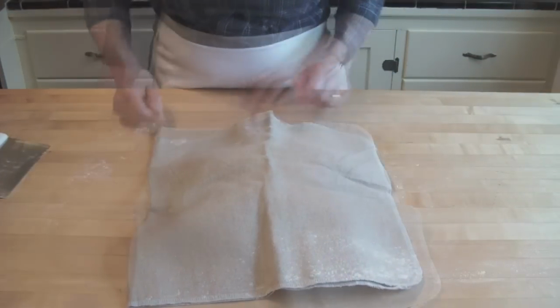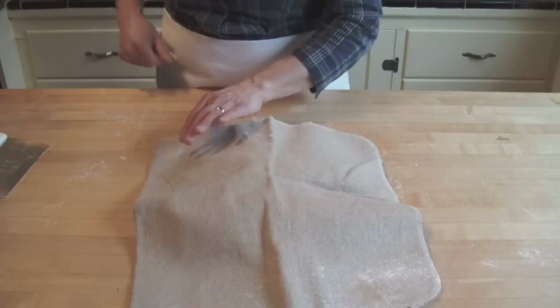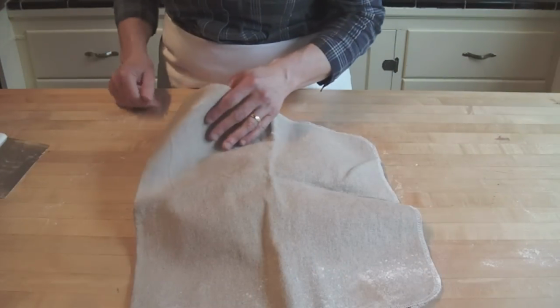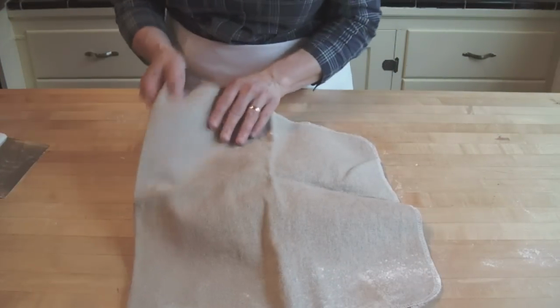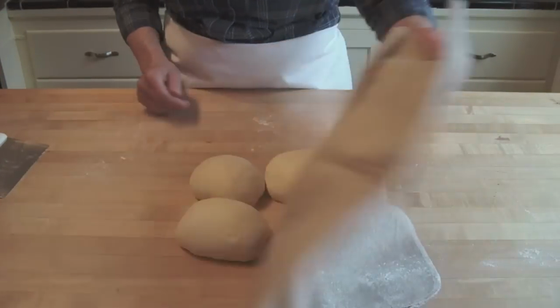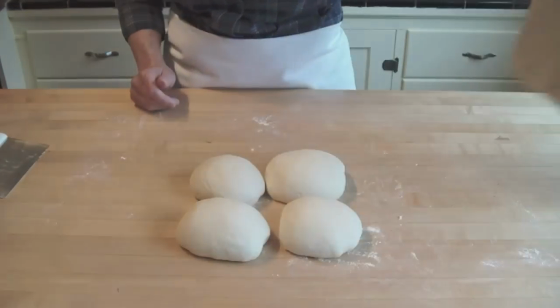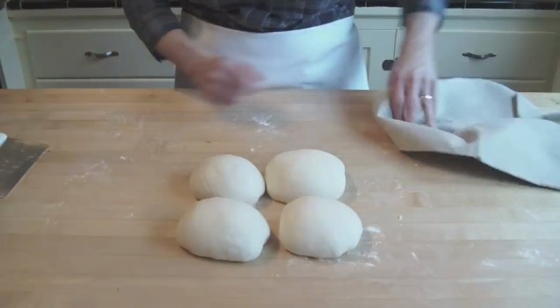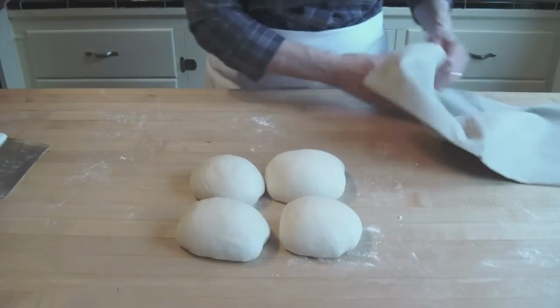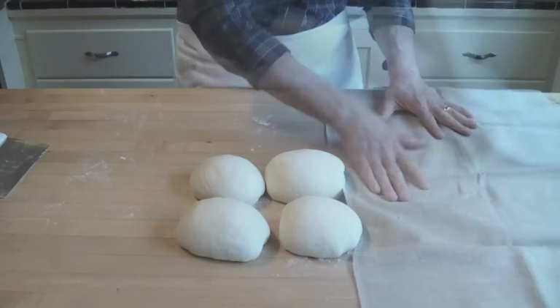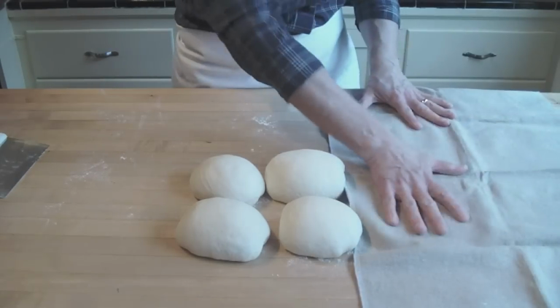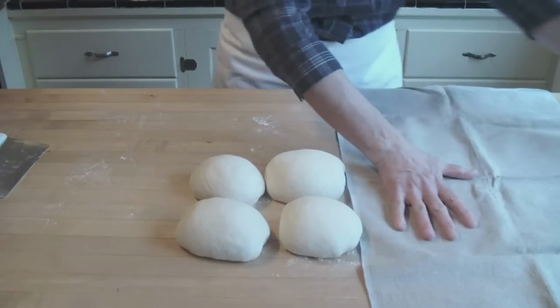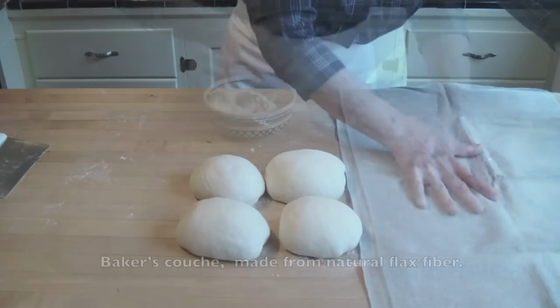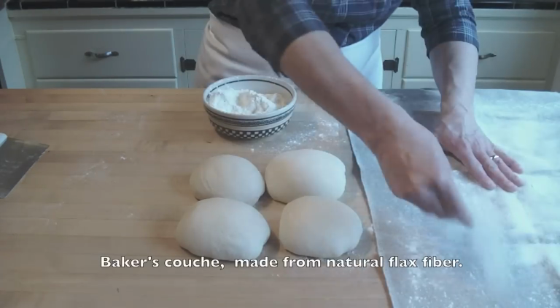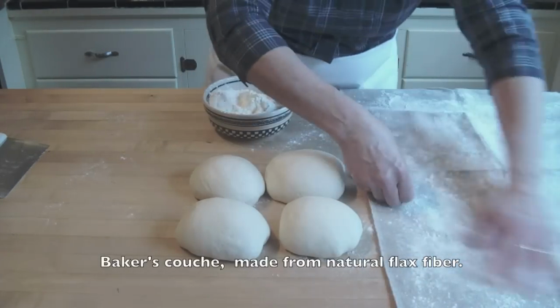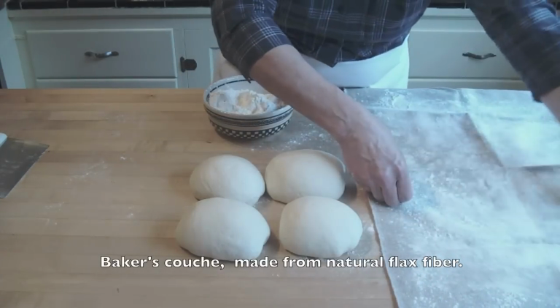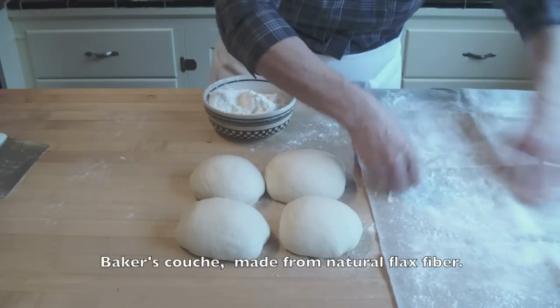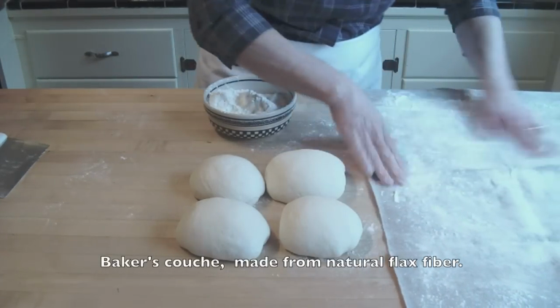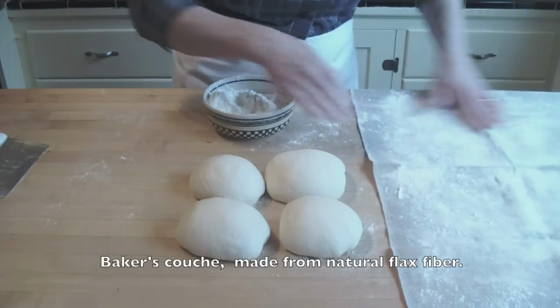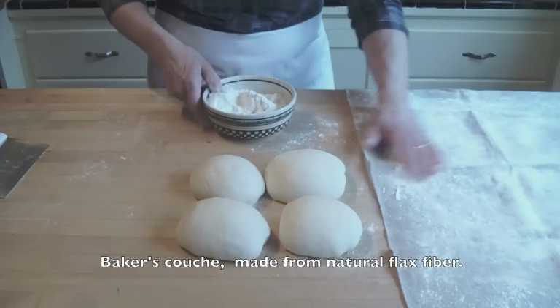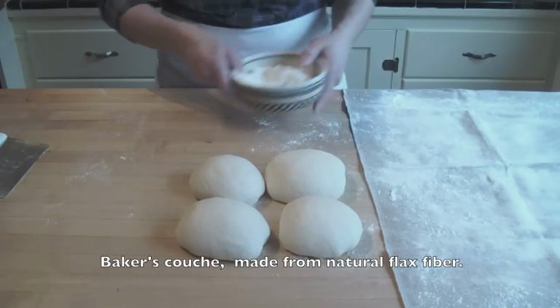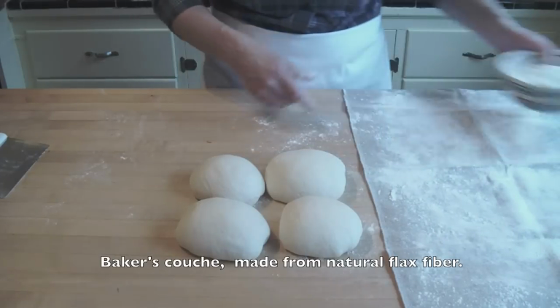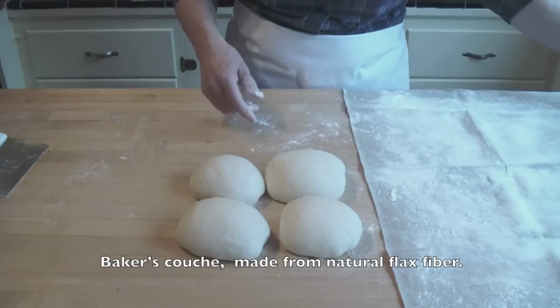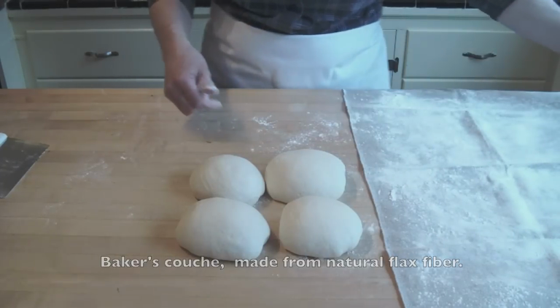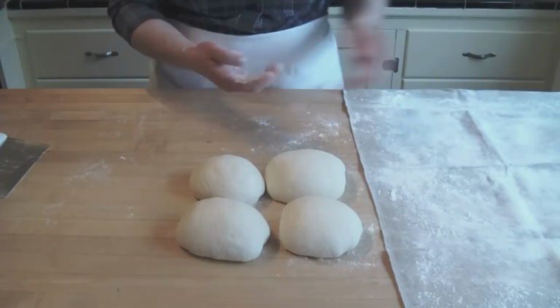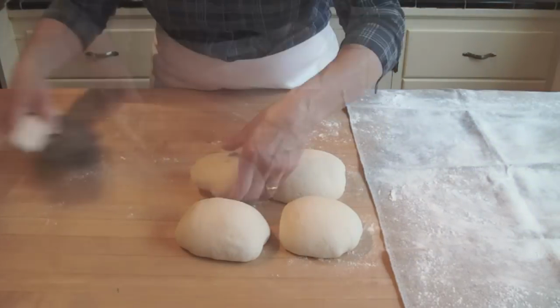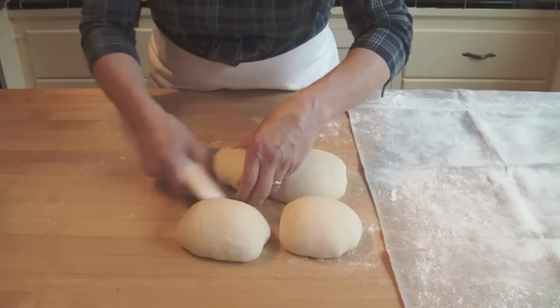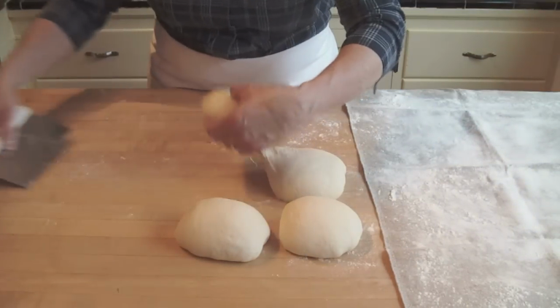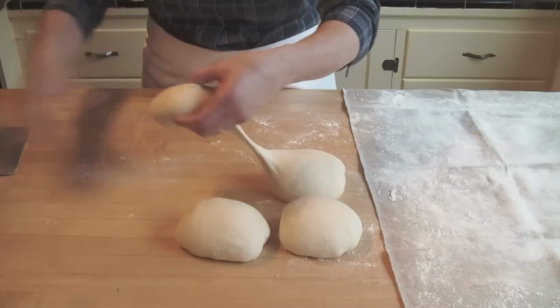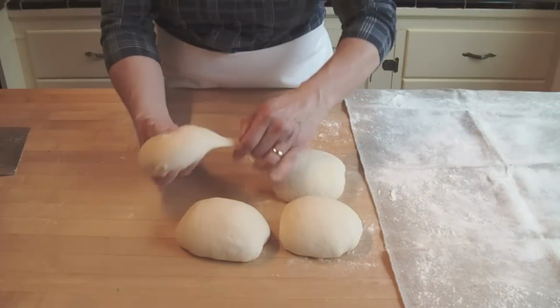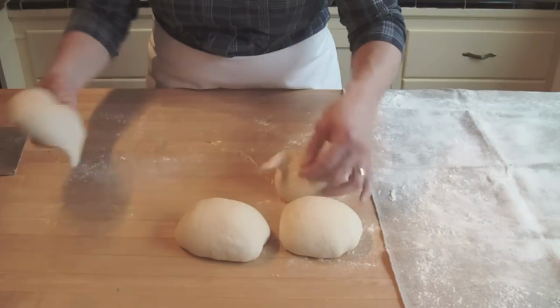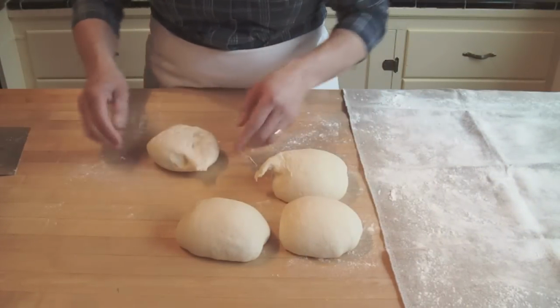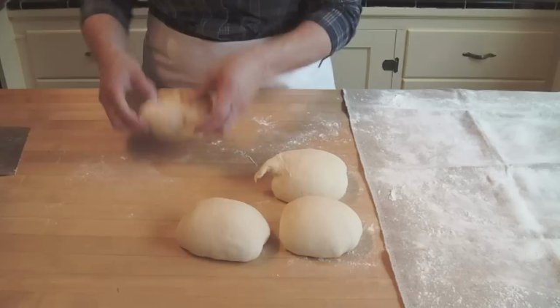Our dough has rested for about ten minutes, now we'll shape it into loaves. I have a couche over here — it's made out of a special linen that helps it not to stick to the dough. Very little flour when I shape these, just enough so the dough doesn't stick to my hand.